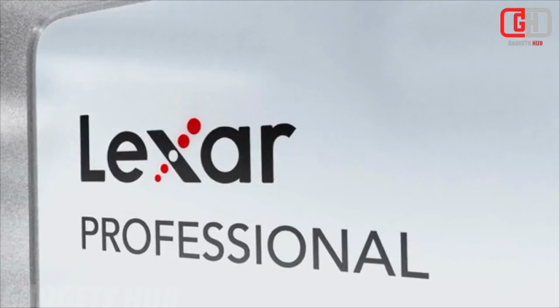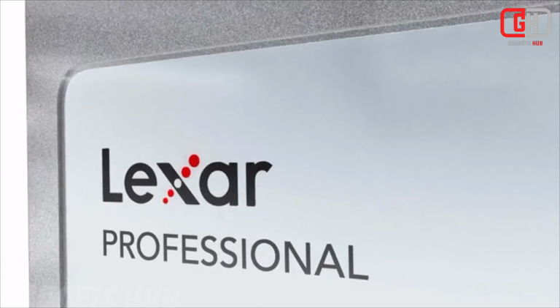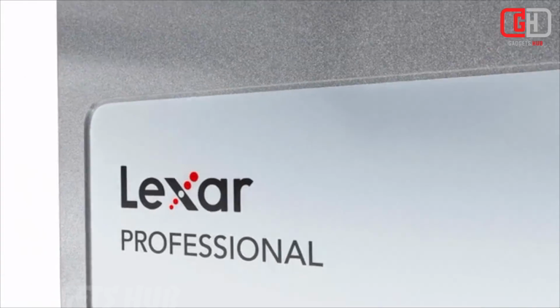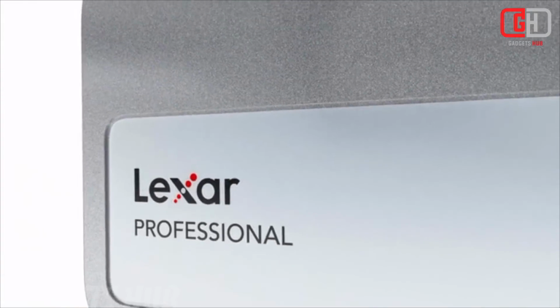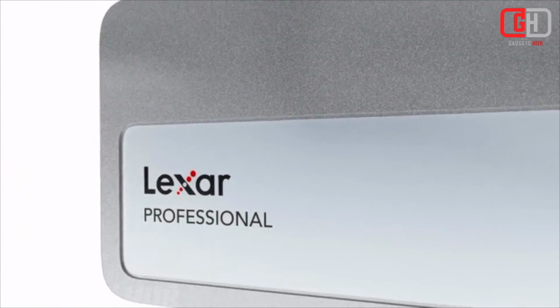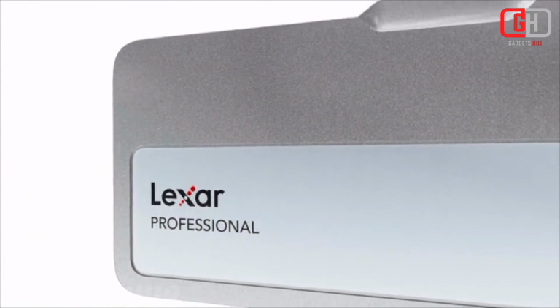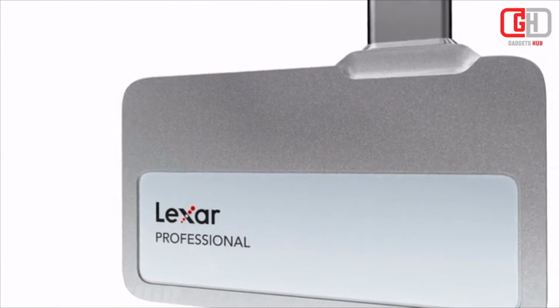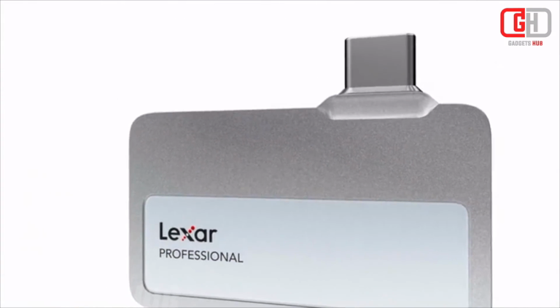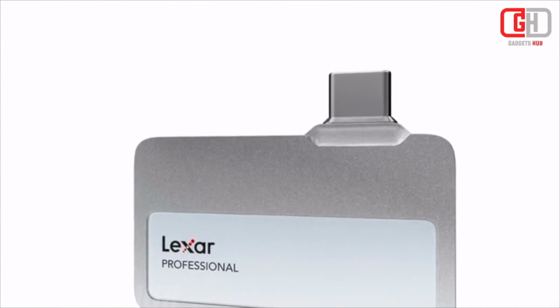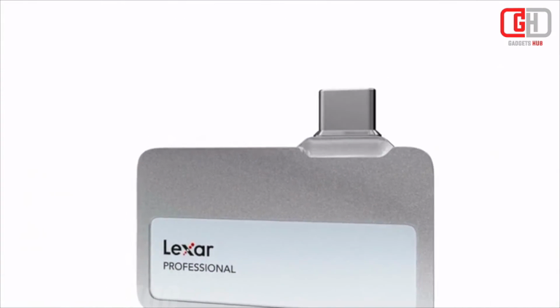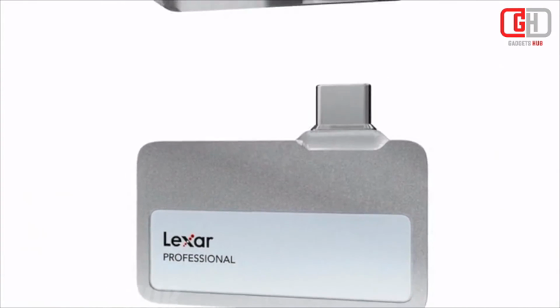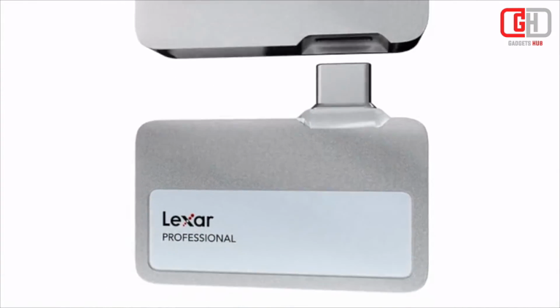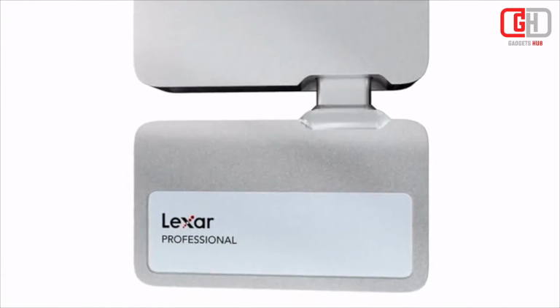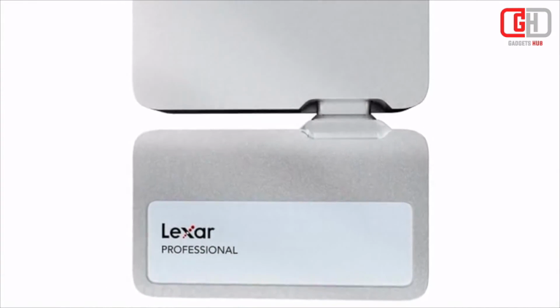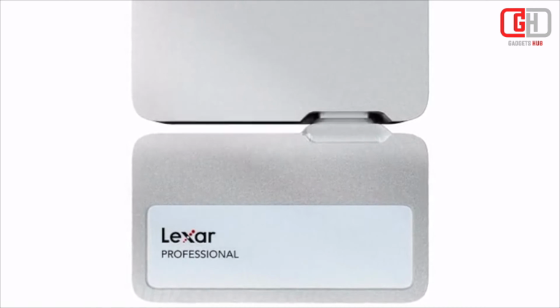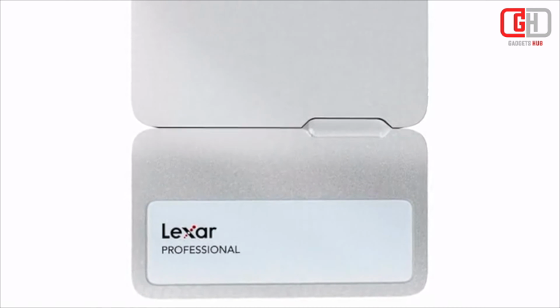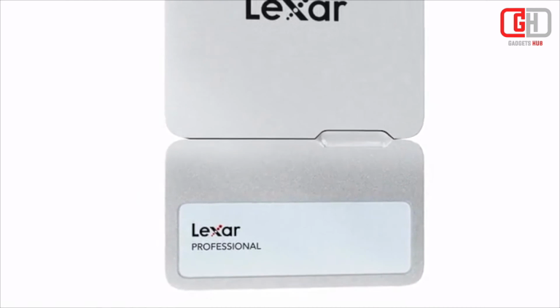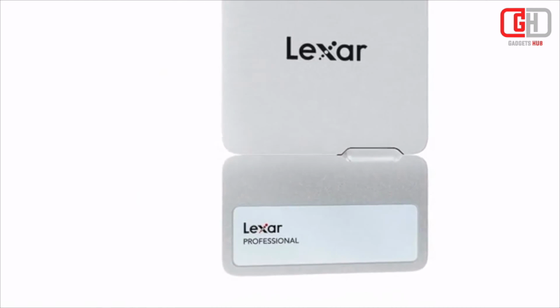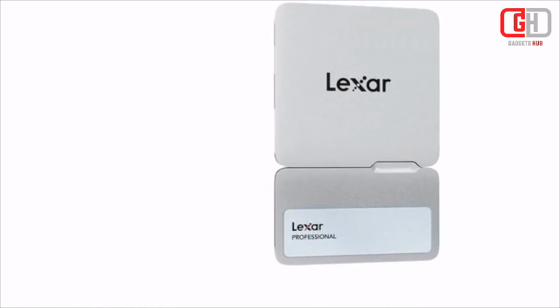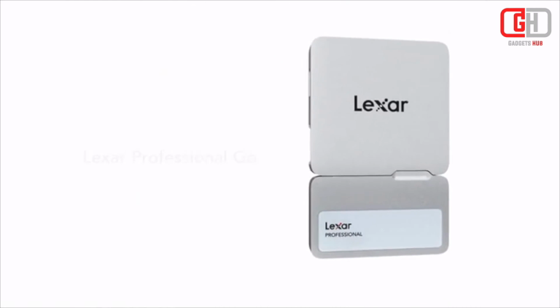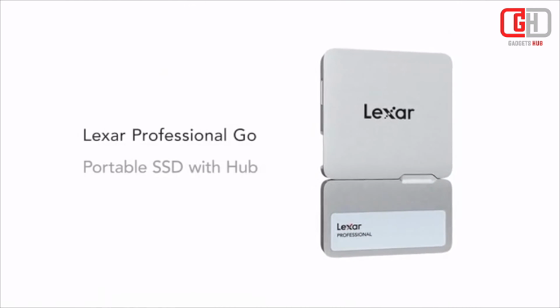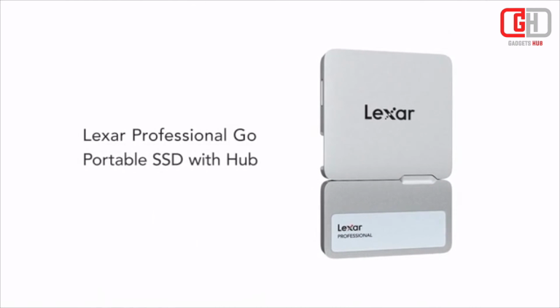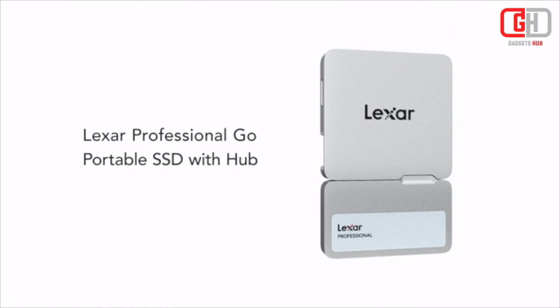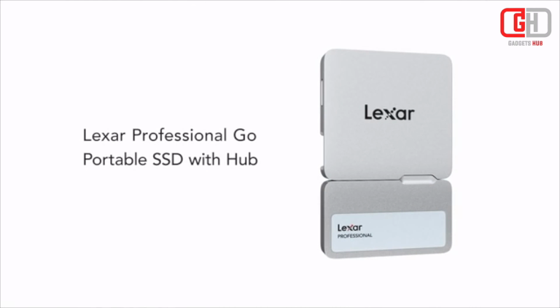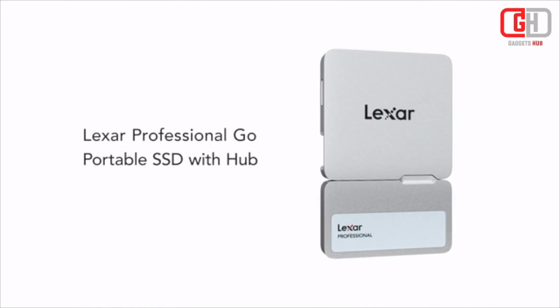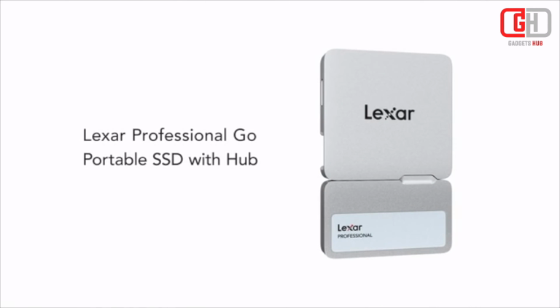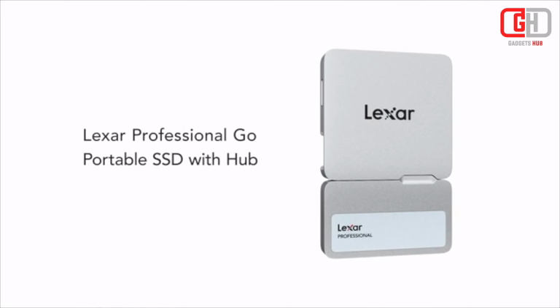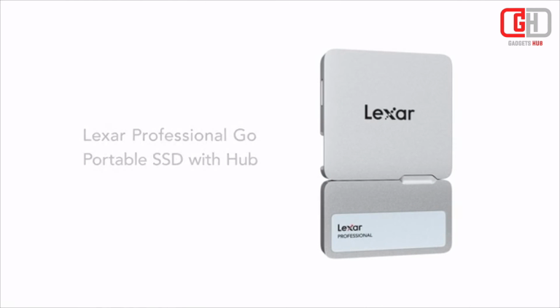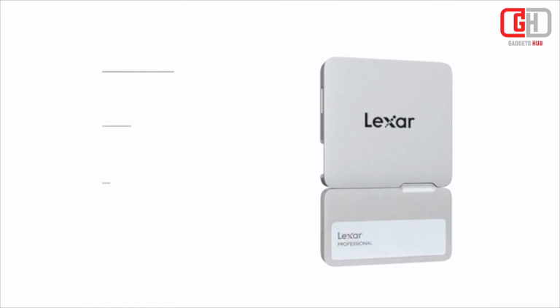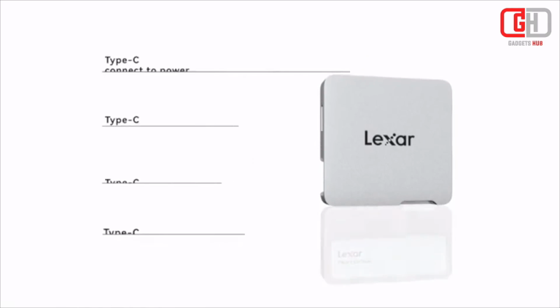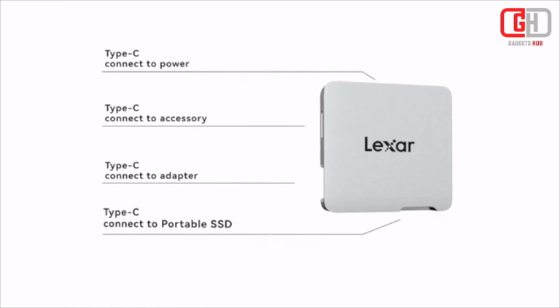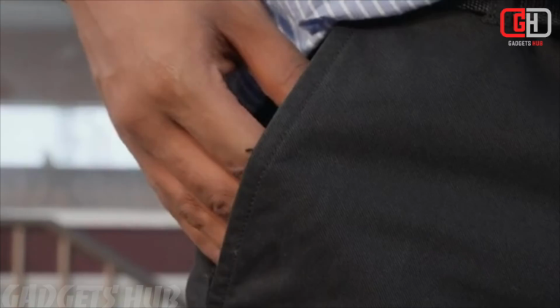The Lexar Professional Go Portable SSD with HUB is a versatile and high-performance storage solution, especially designed for mobile filmmakers and content creators. Here are some of its key features.